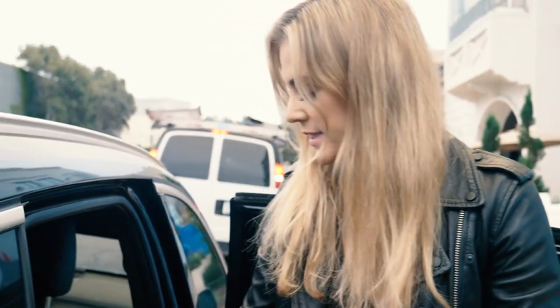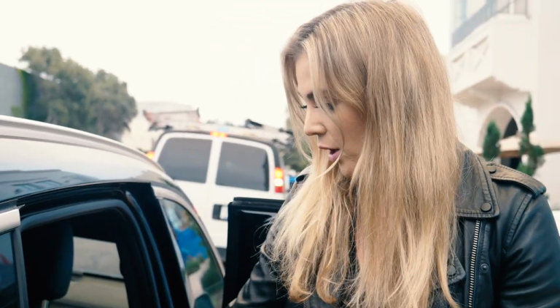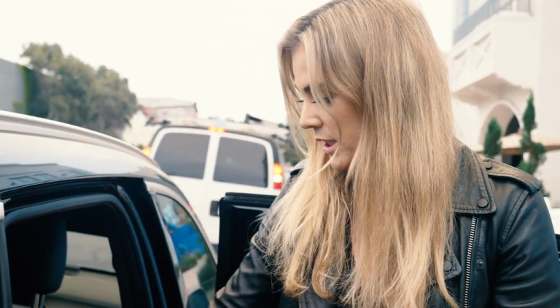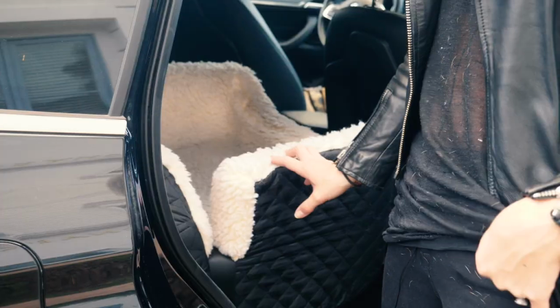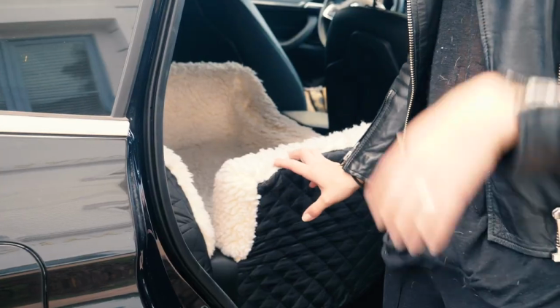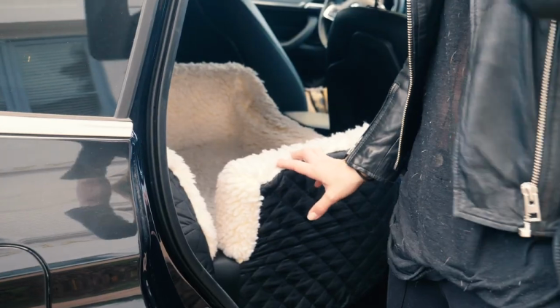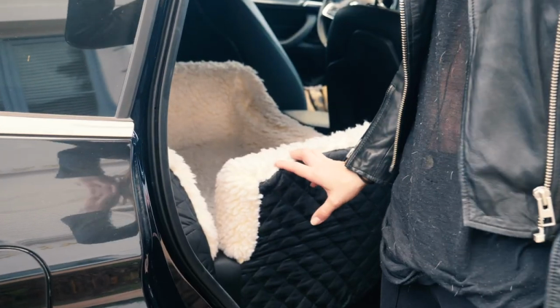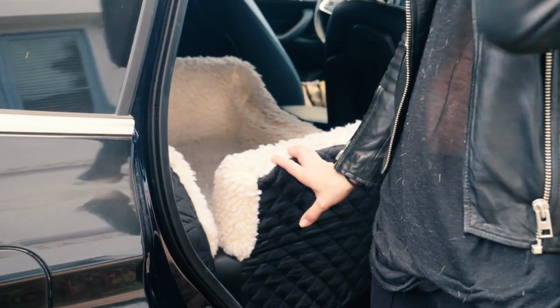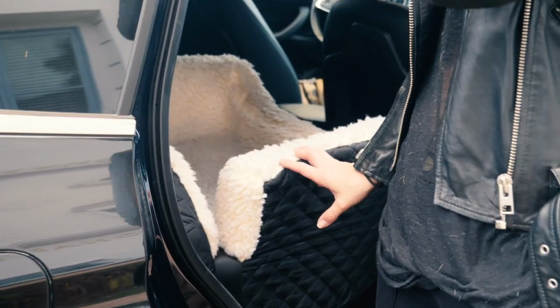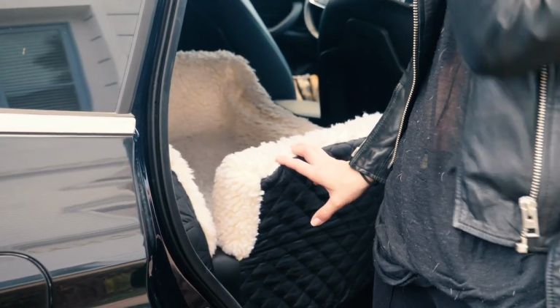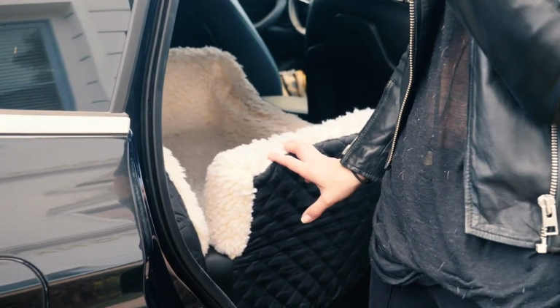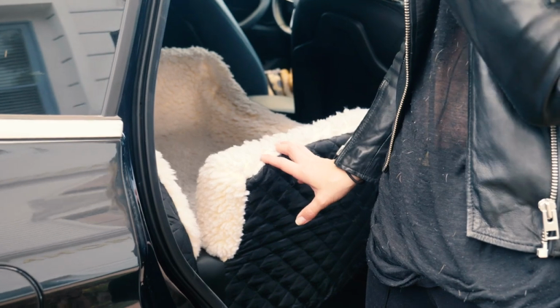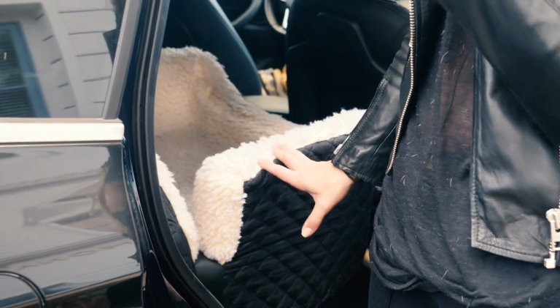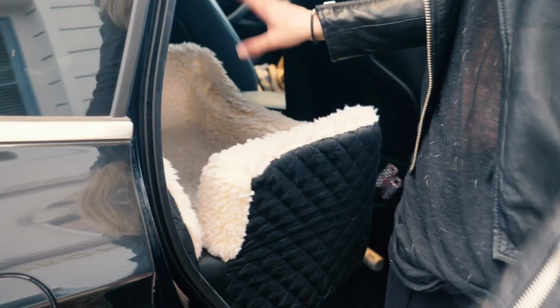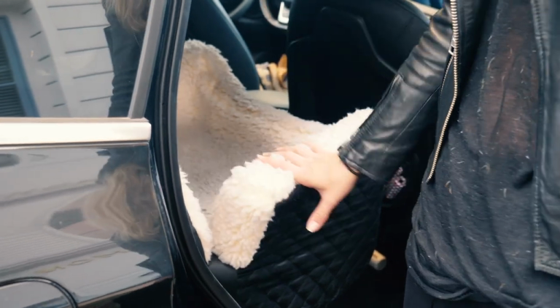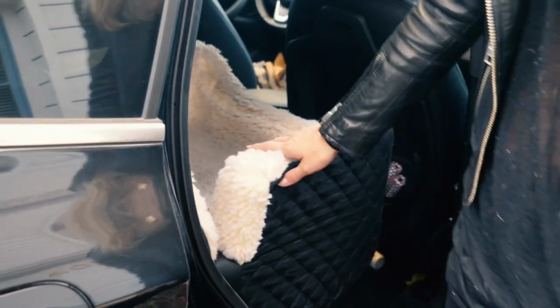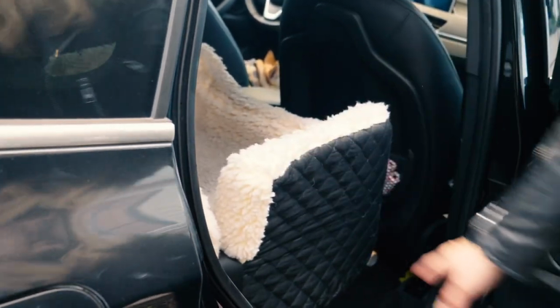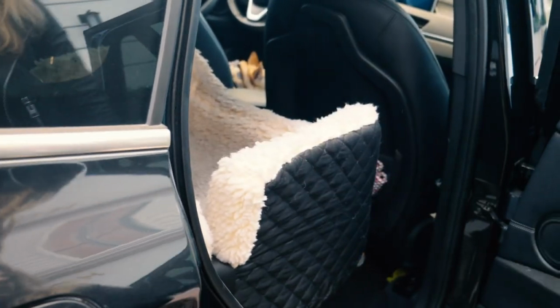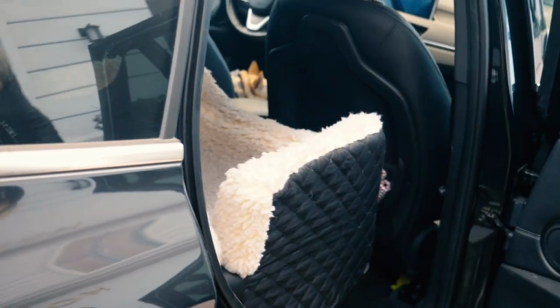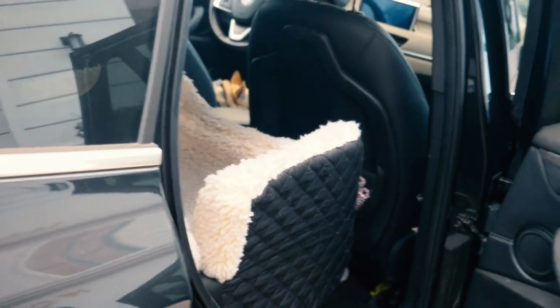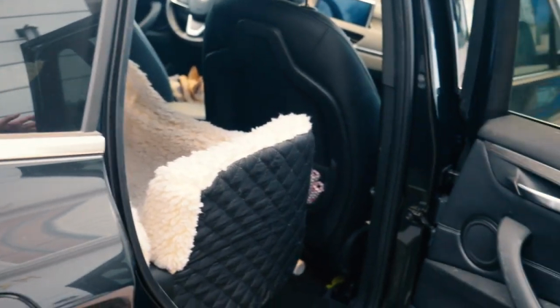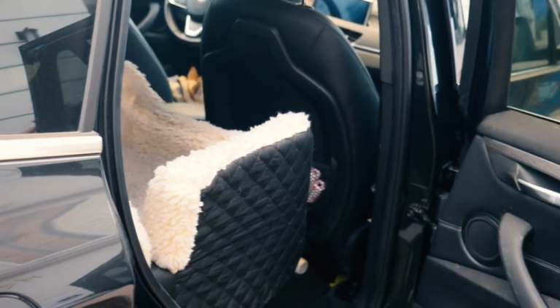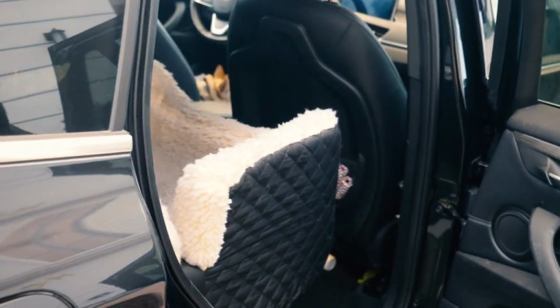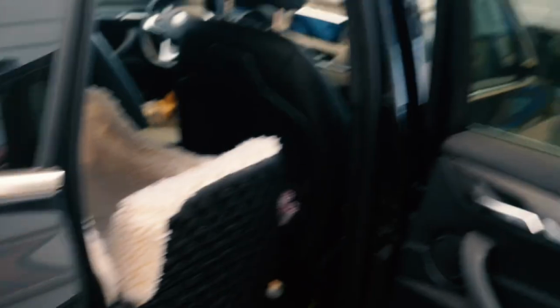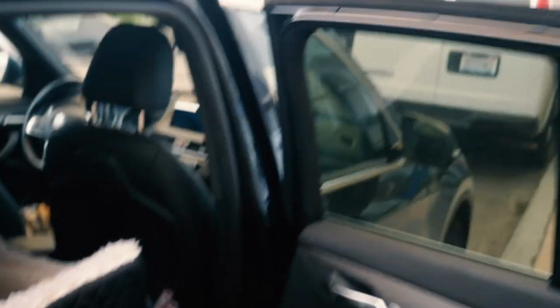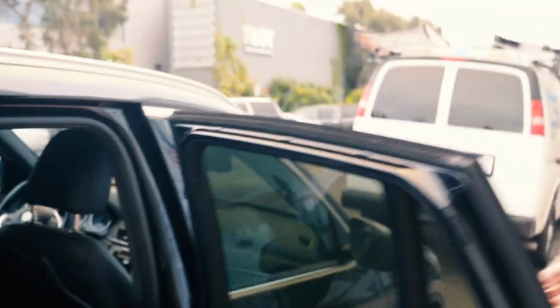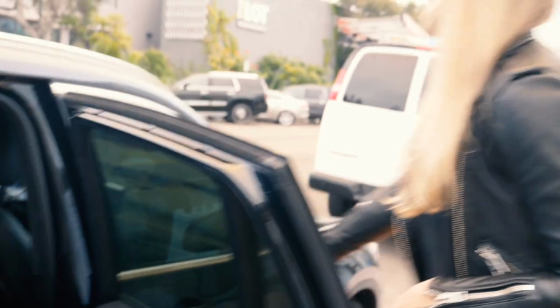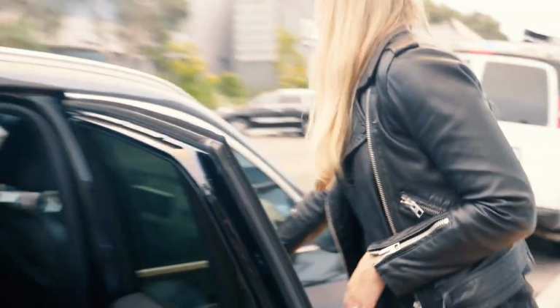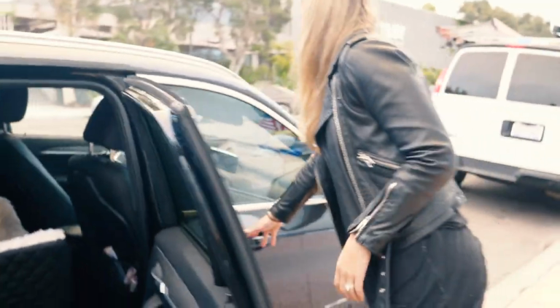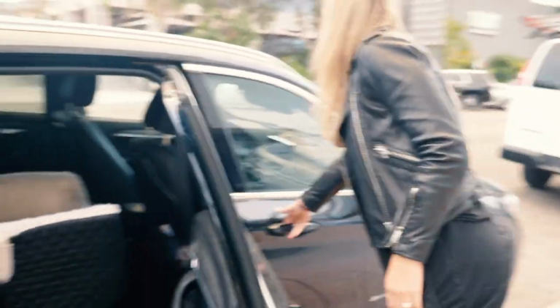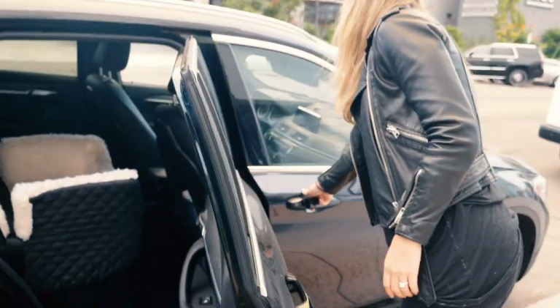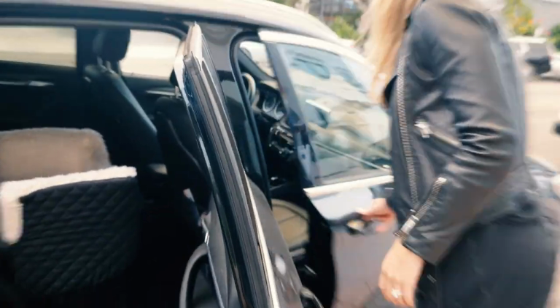They're propped up and they can see out. We love this. It's great, especially if you don't want to get all hairy in the car and you don't want to have your dog on your lap. This is great for that, and Leo loves it.